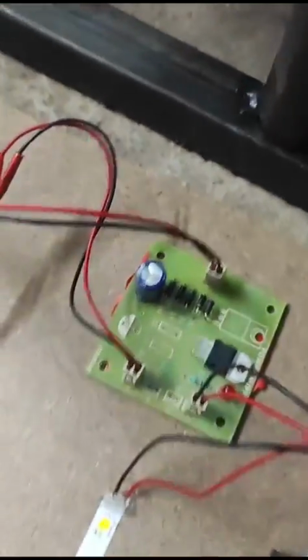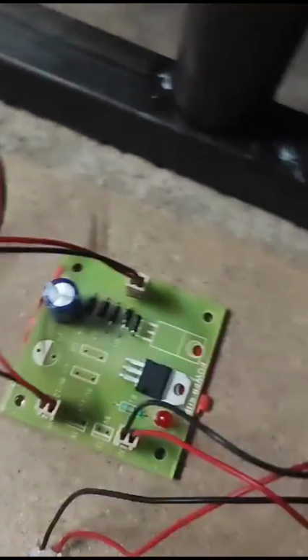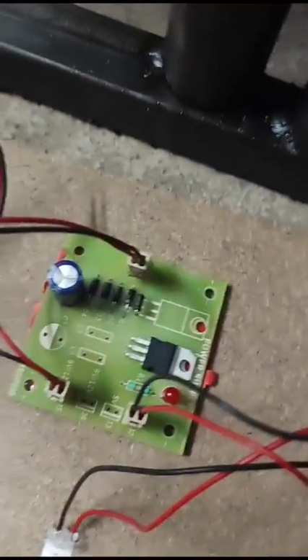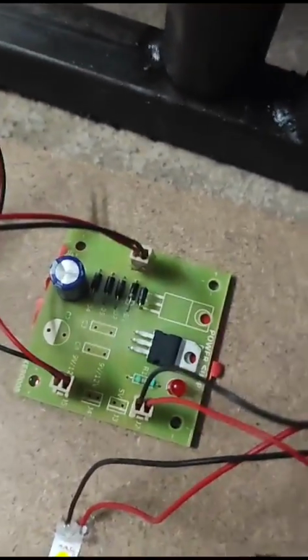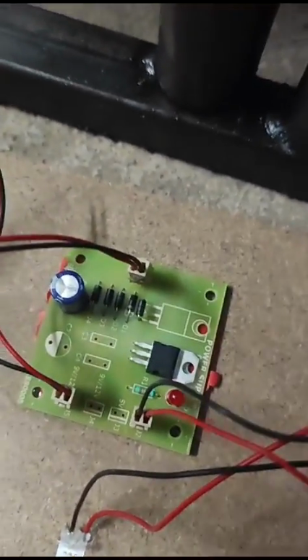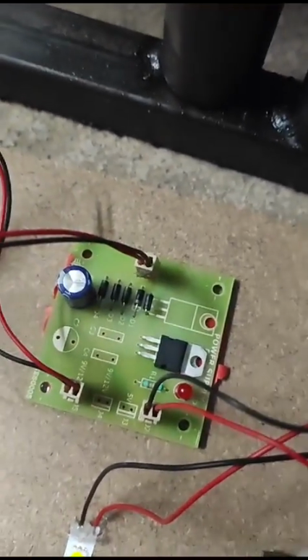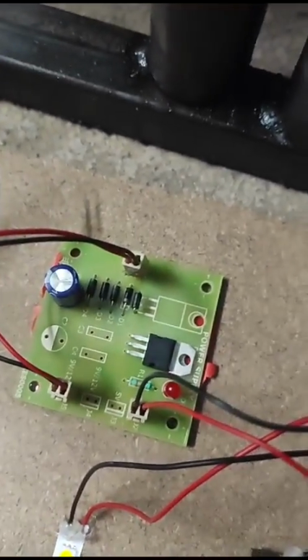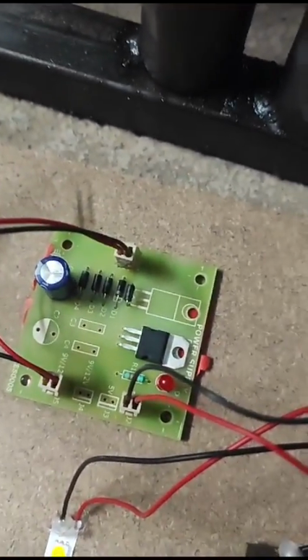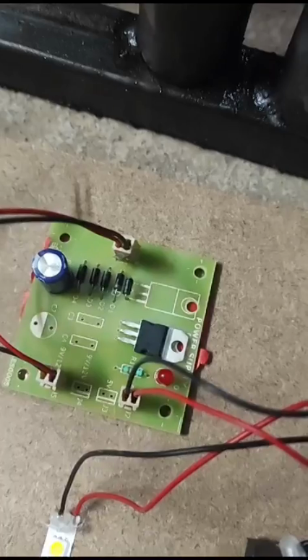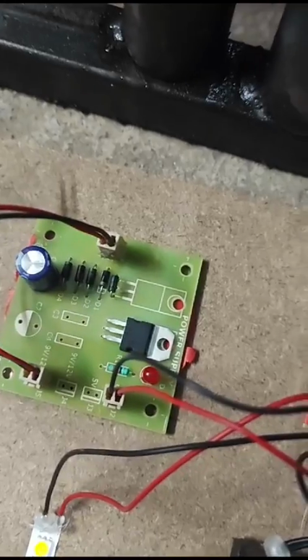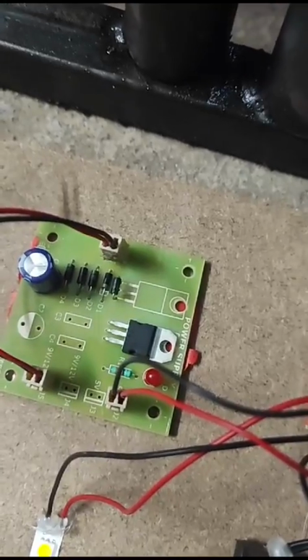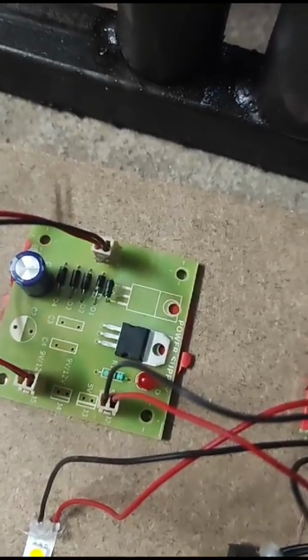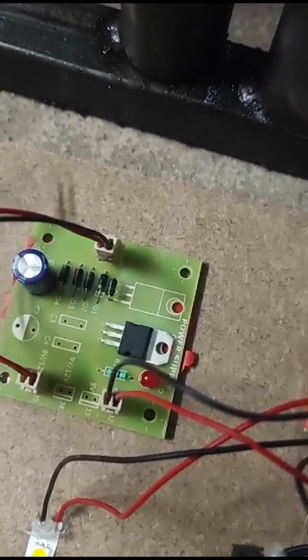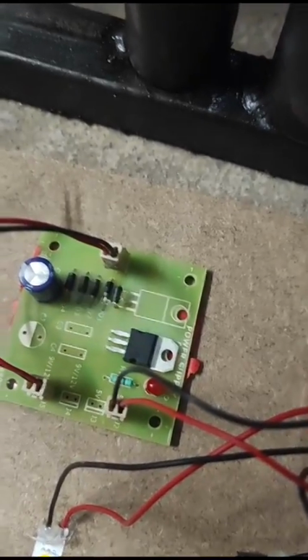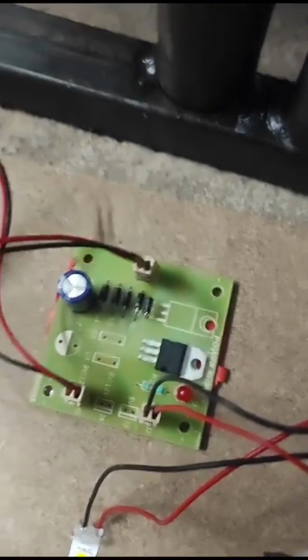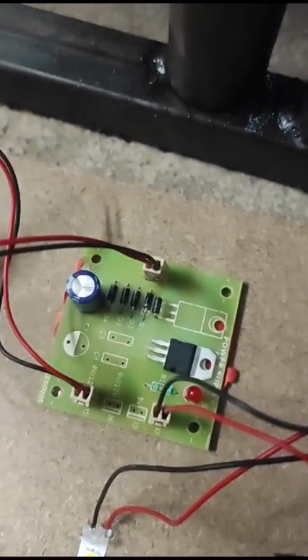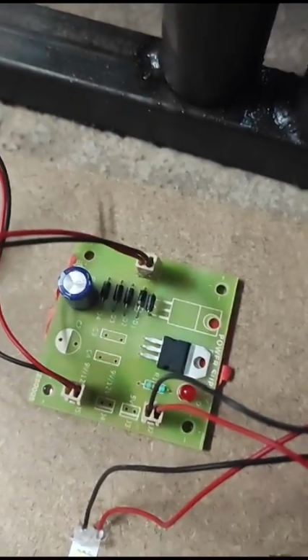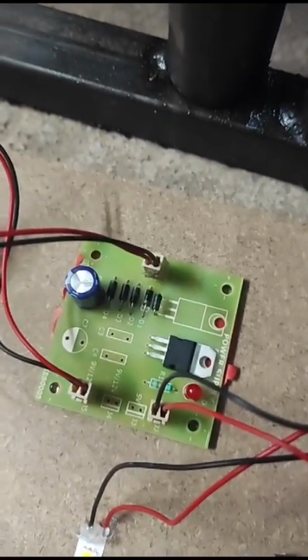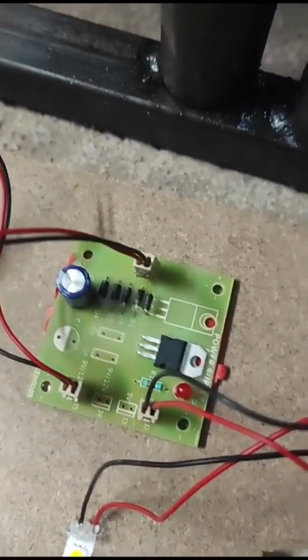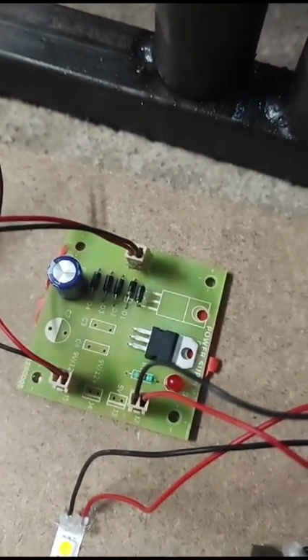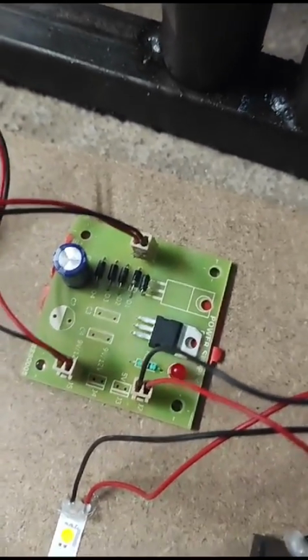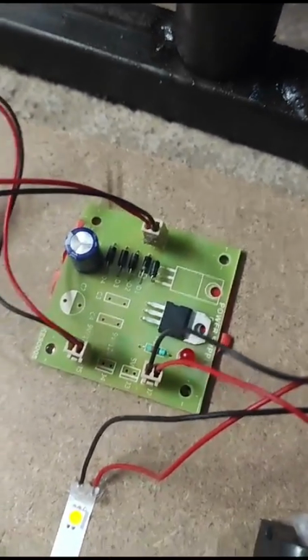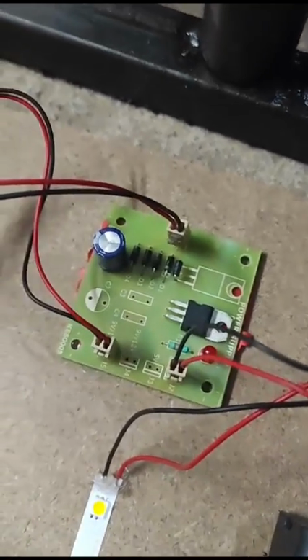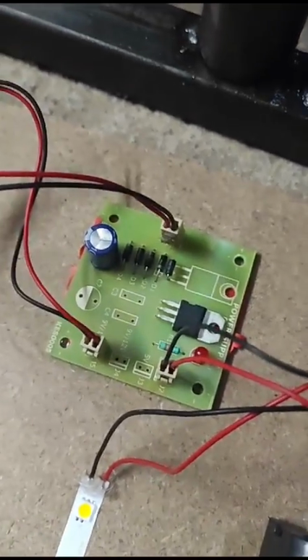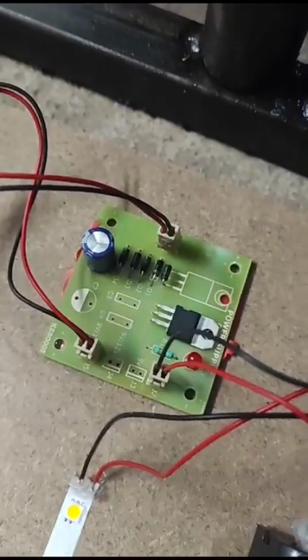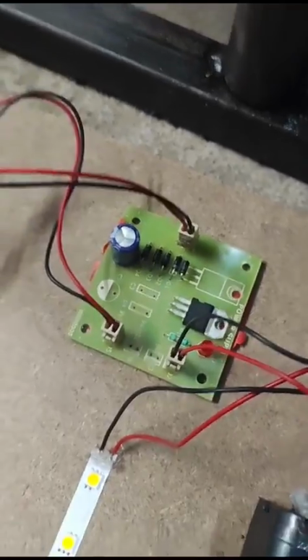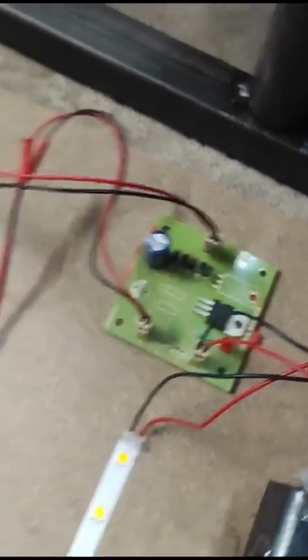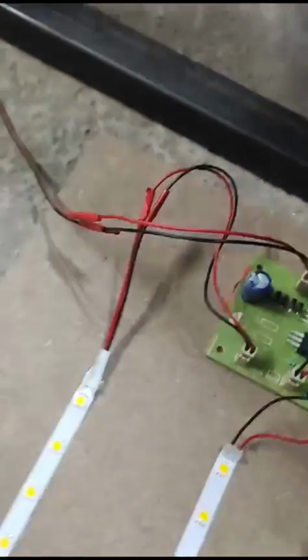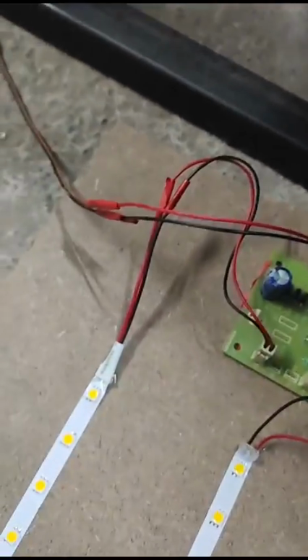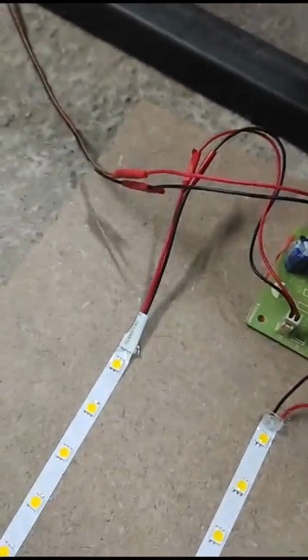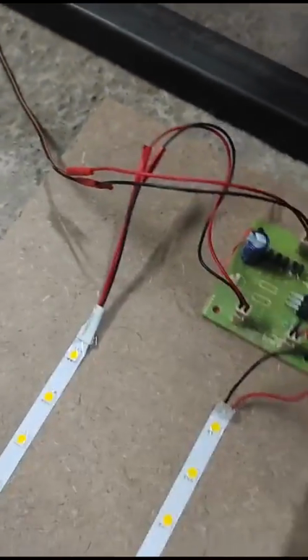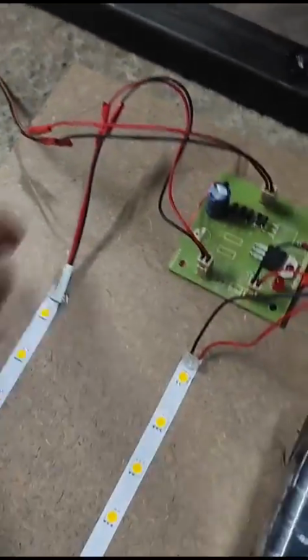This is the charging circuit, which consists of a bridge rectifier, a diode to prevent reverse current, and a 1000 microfarad capacitor. There is an output terminal going towards the LED strip.